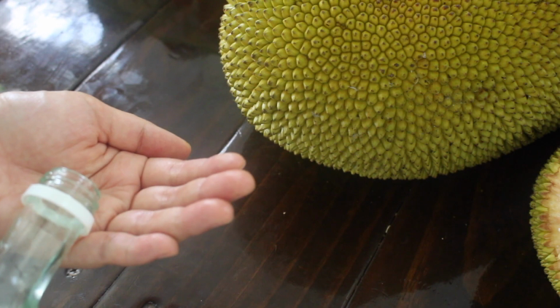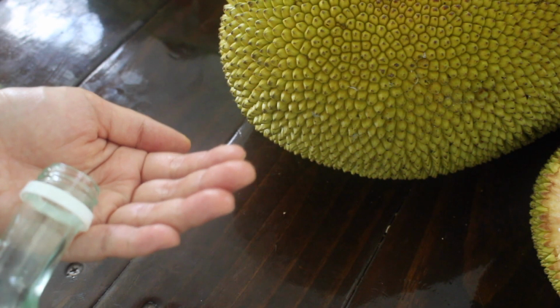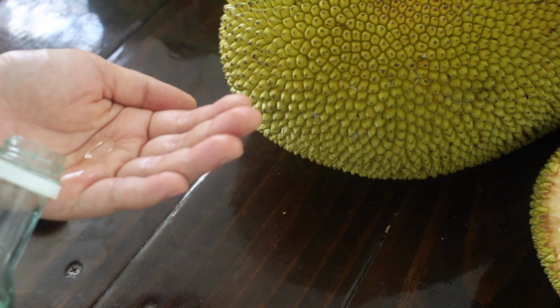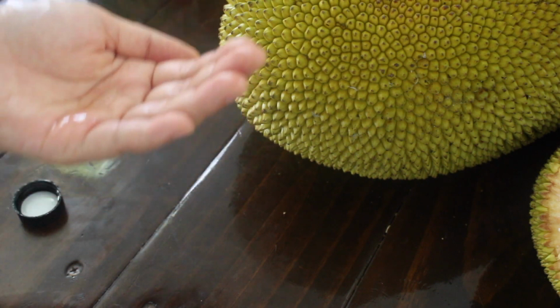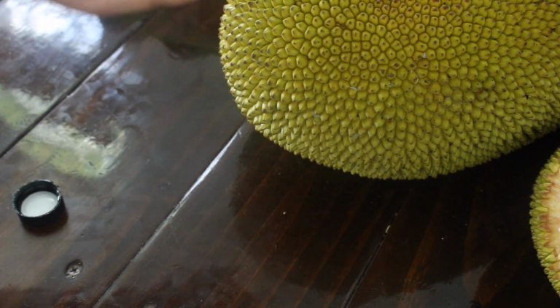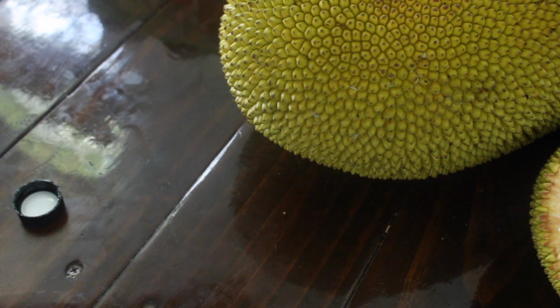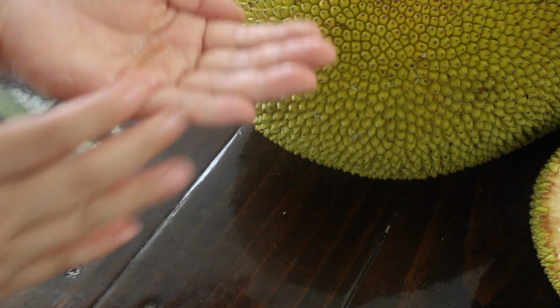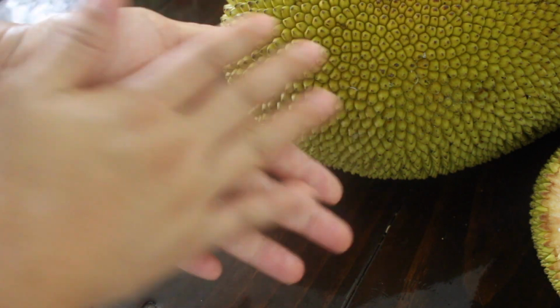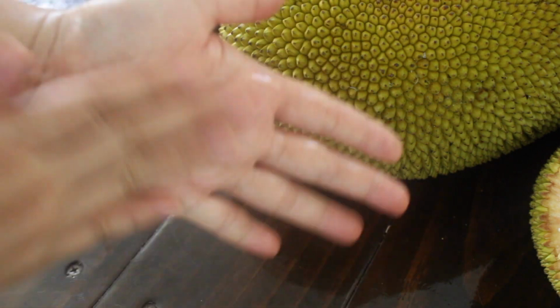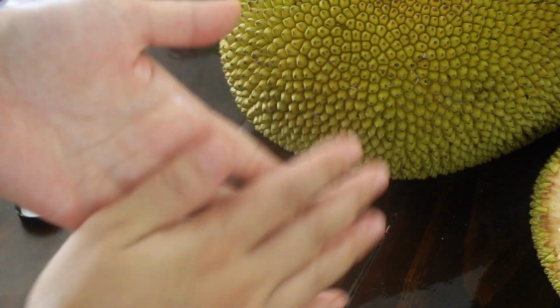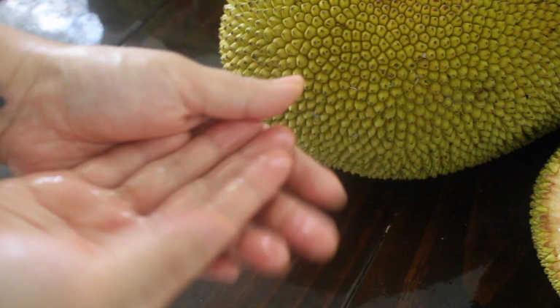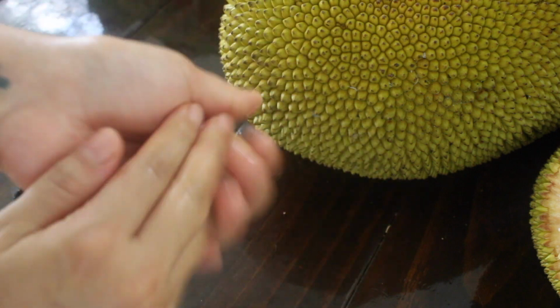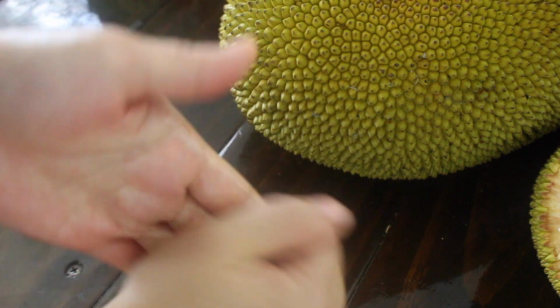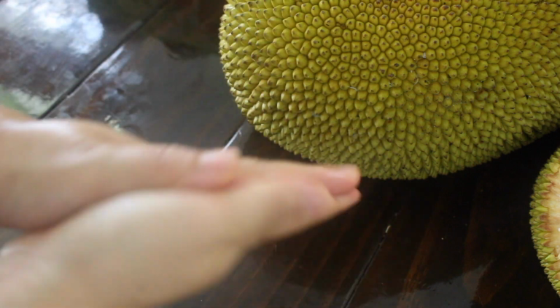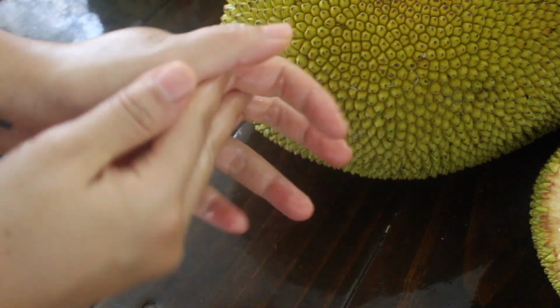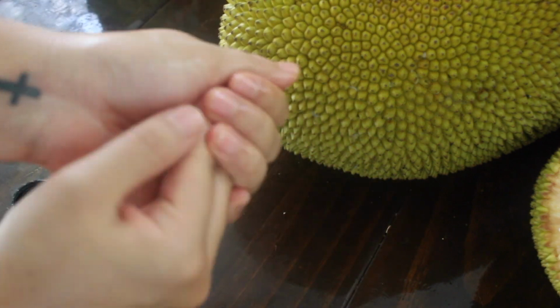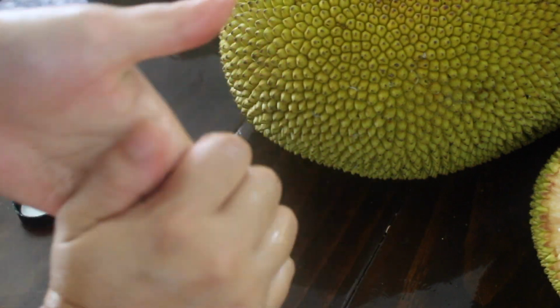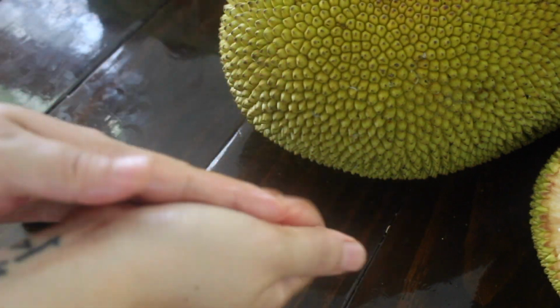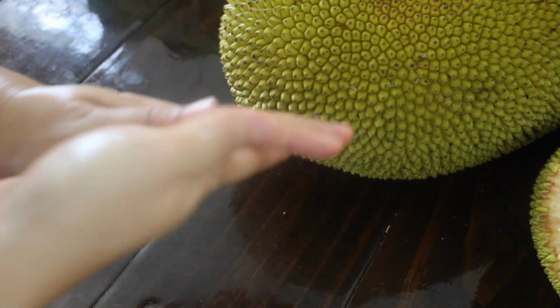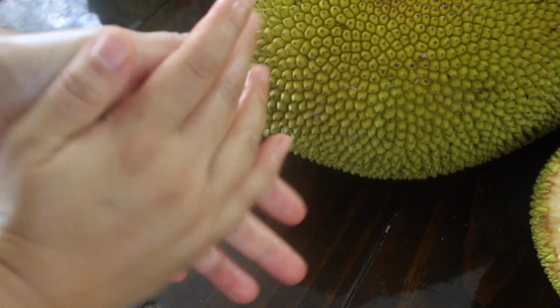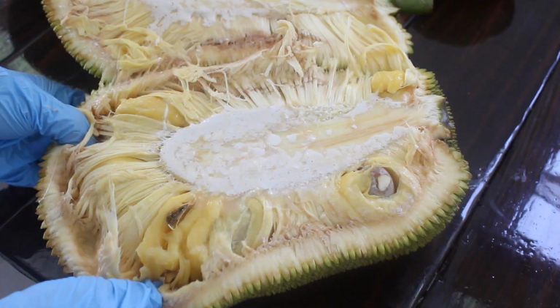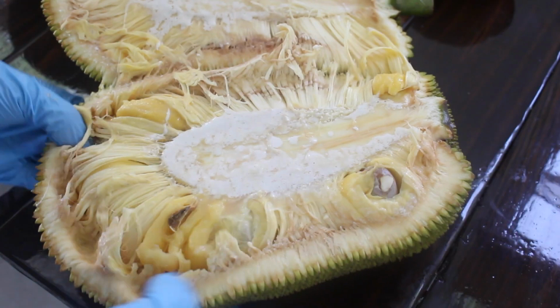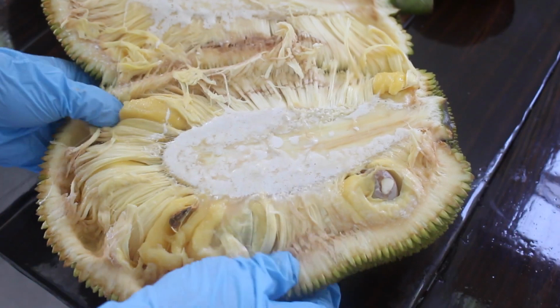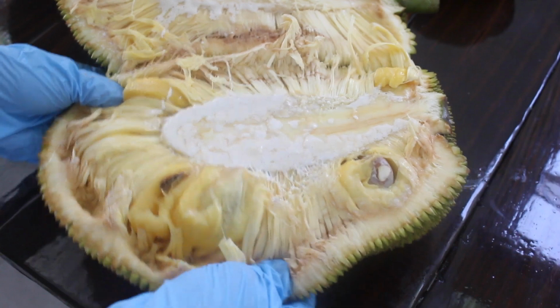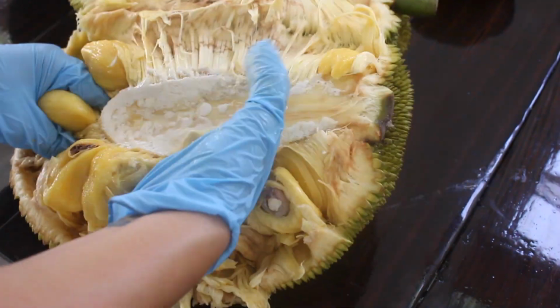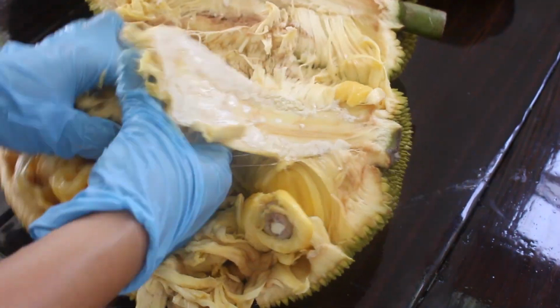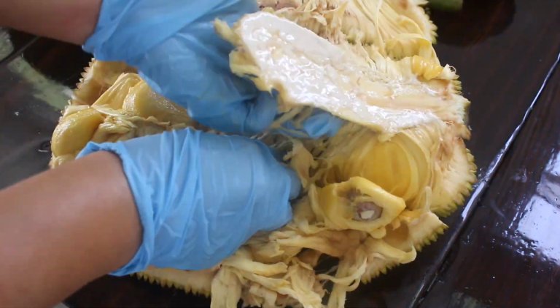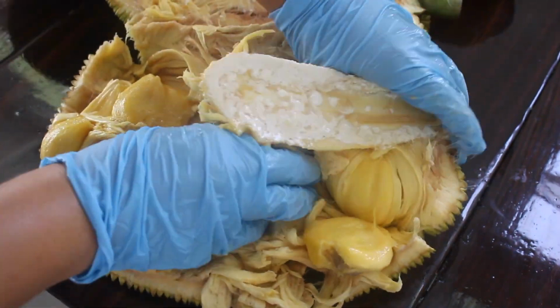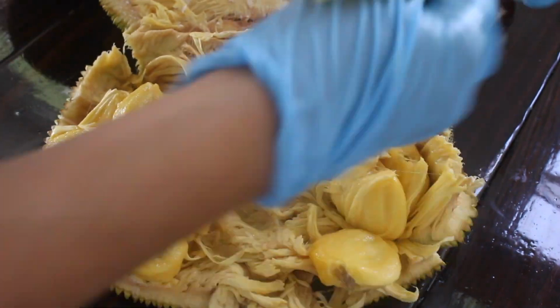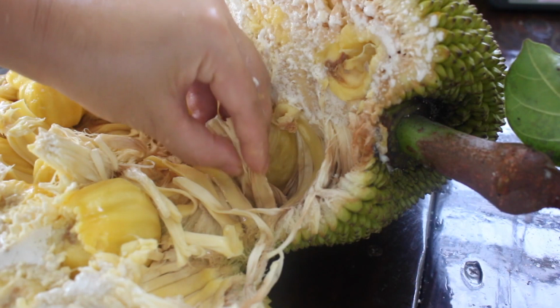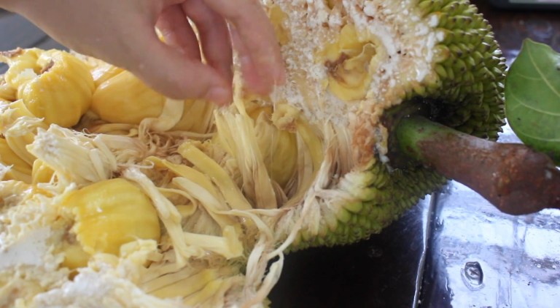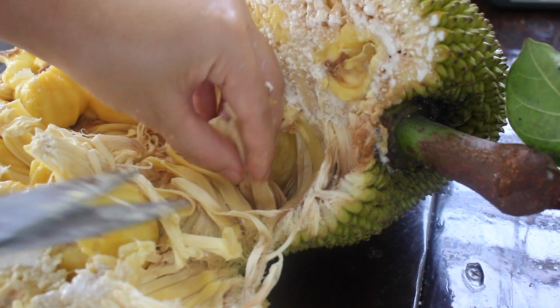You have two options when working with the whole fruit, since it can contain a lot of latex. You can either slick your hands with oil or use gloves. For today's purpose, I'm removing the core to access these guys easier.